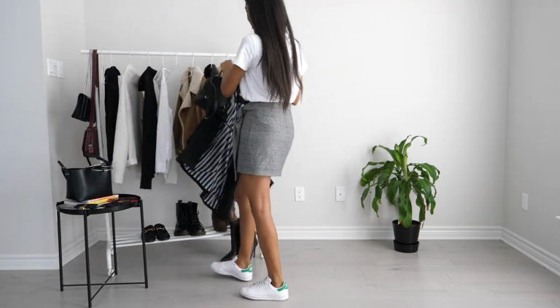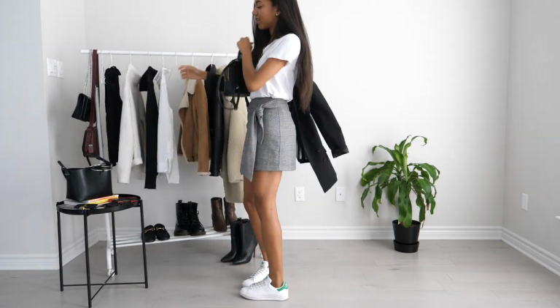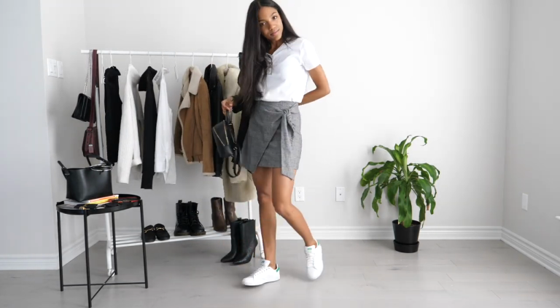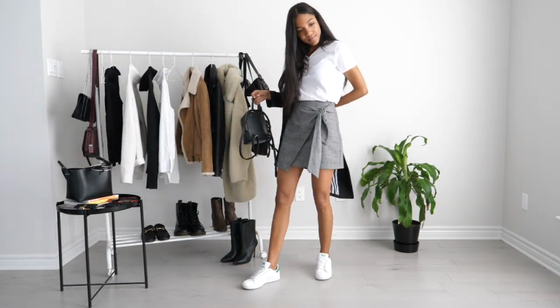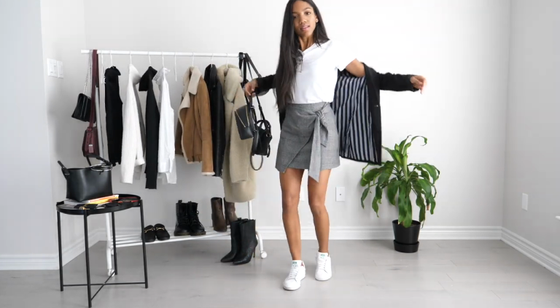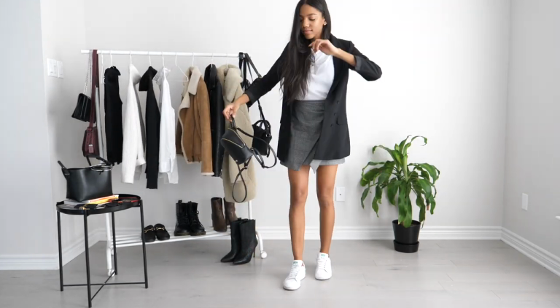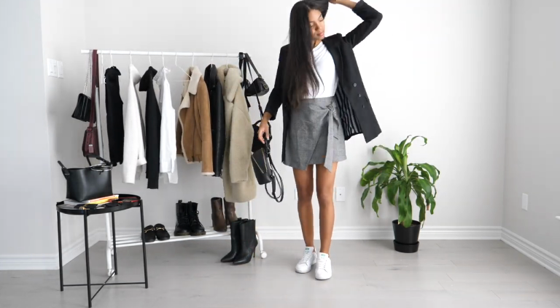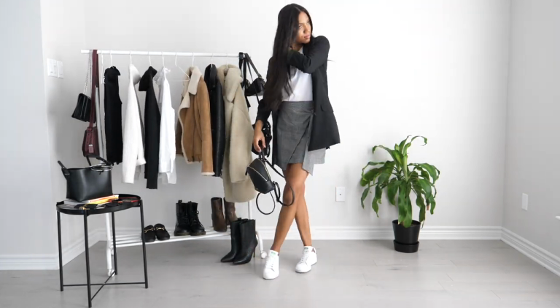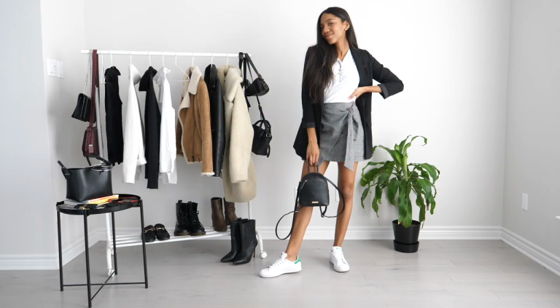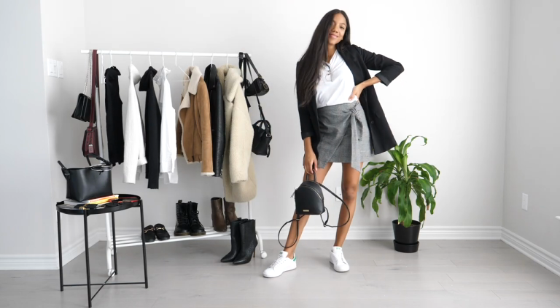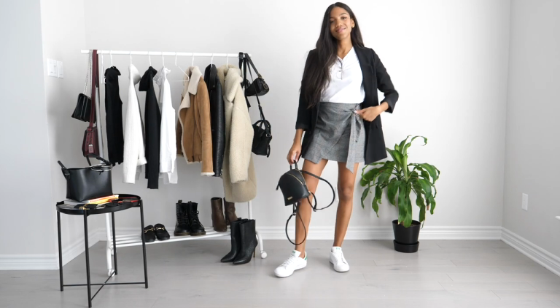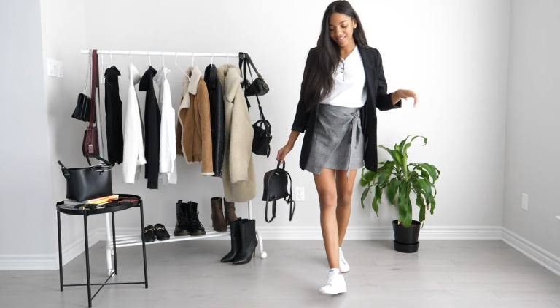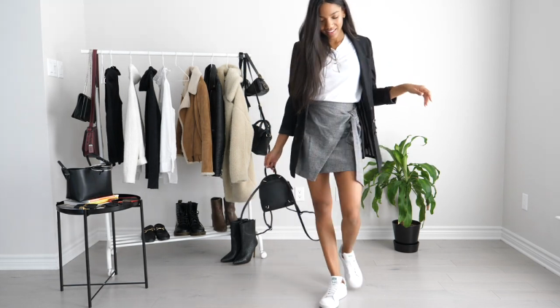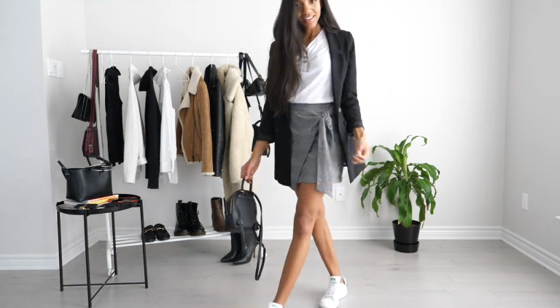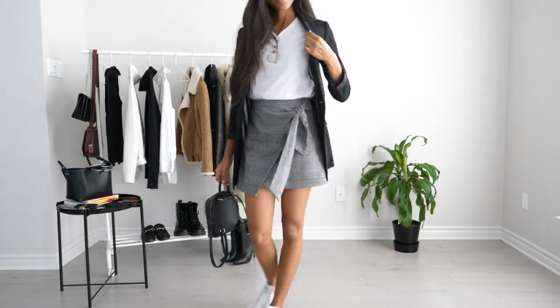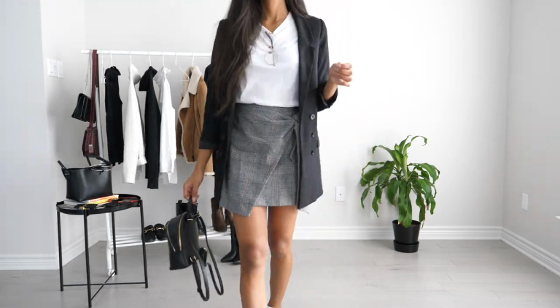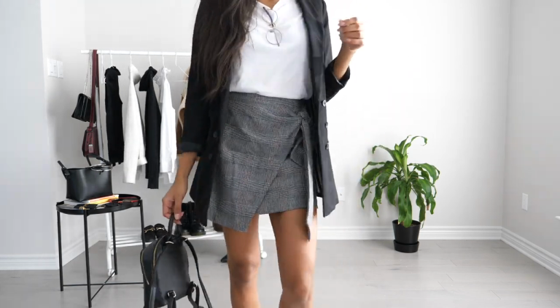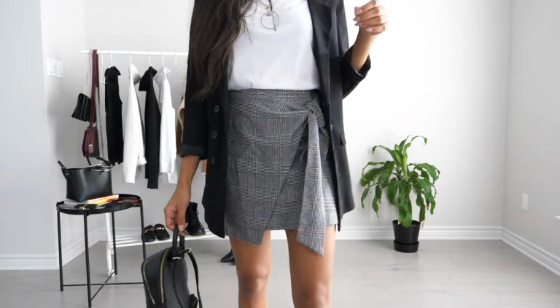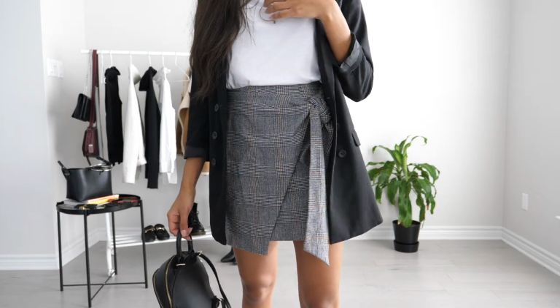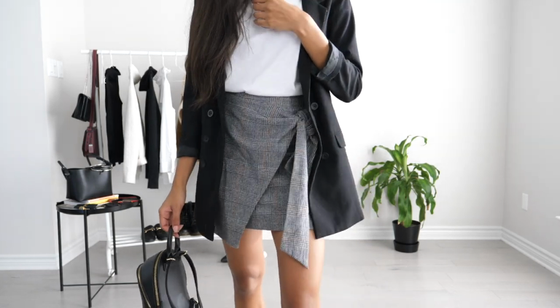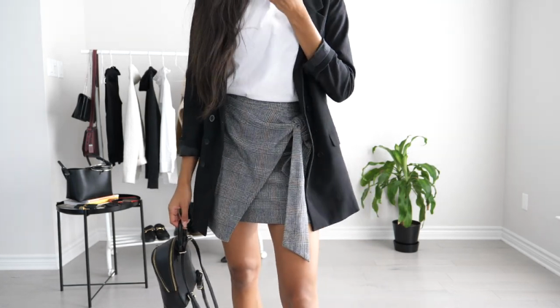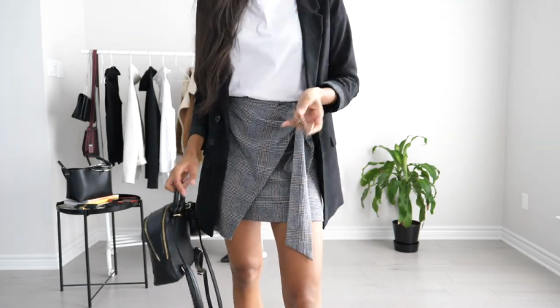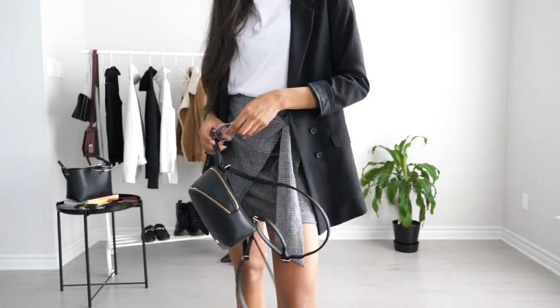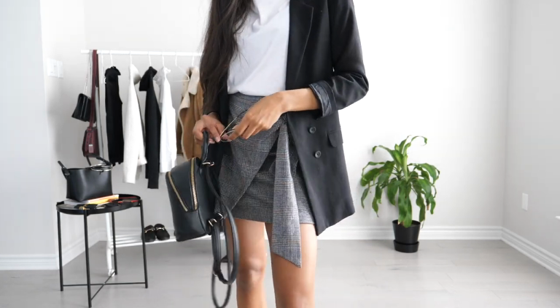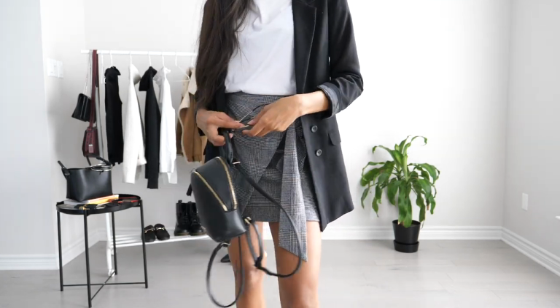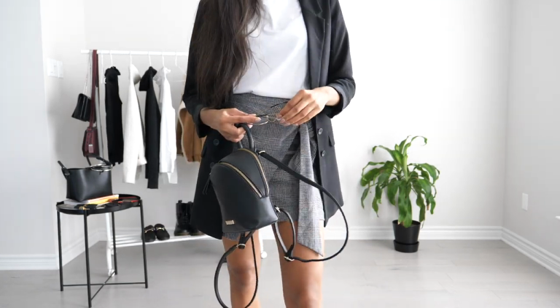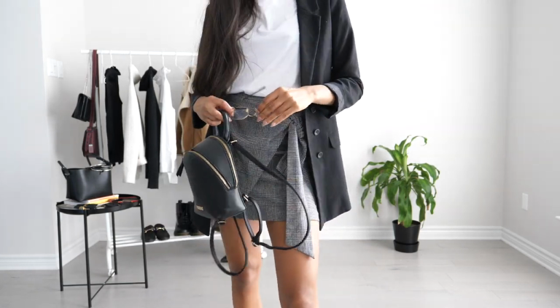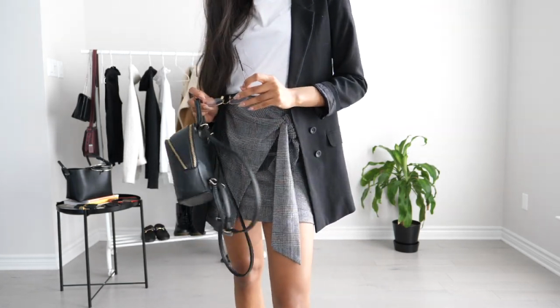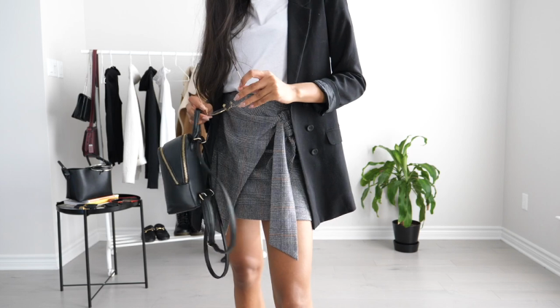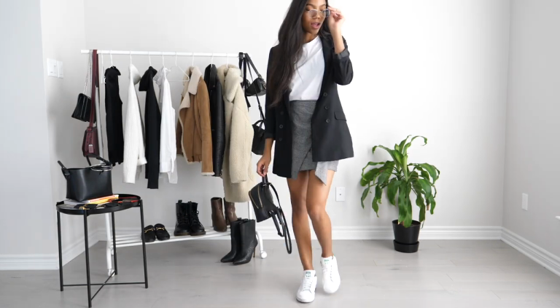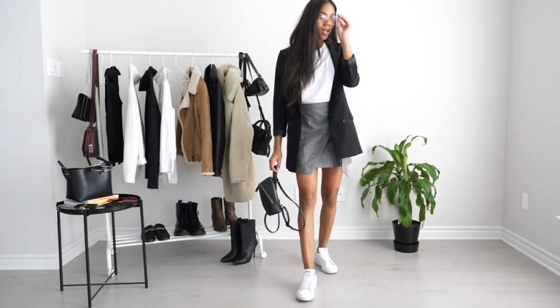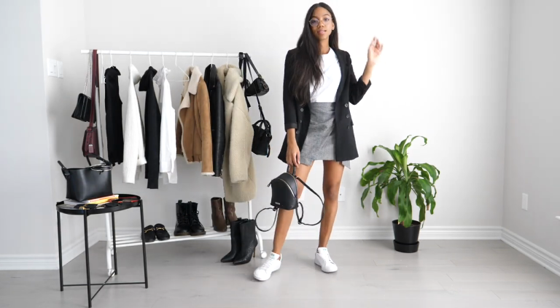Here I'm just showing you the look with a blazer for some added layers. I don't know about you guys but where I live it's probably already too cold some days for just a blazer, but just to show you guys some layers with this look. Definitely feel free to add extra layers if you want to recreate these outfits.